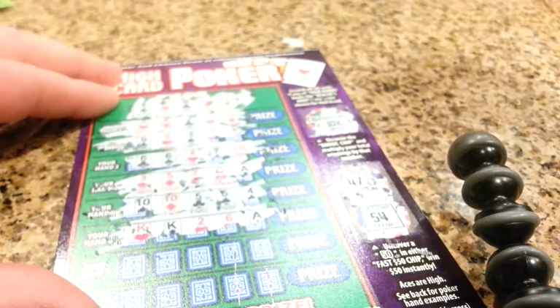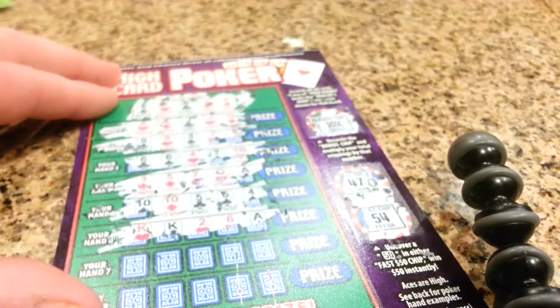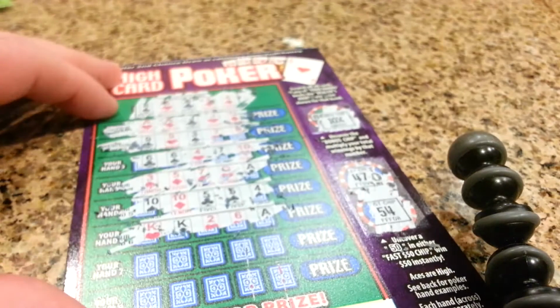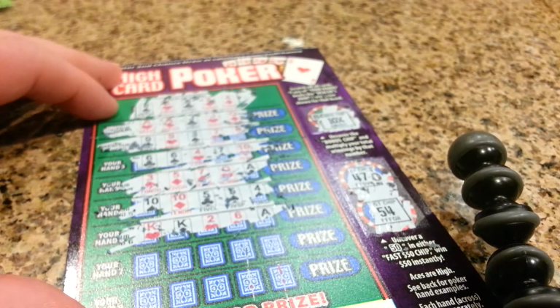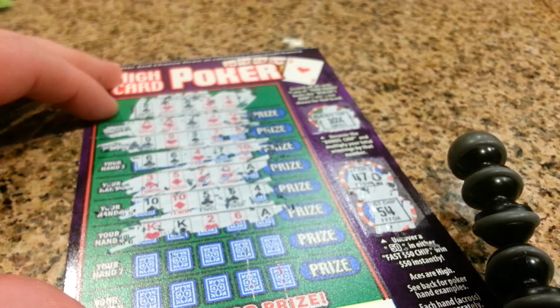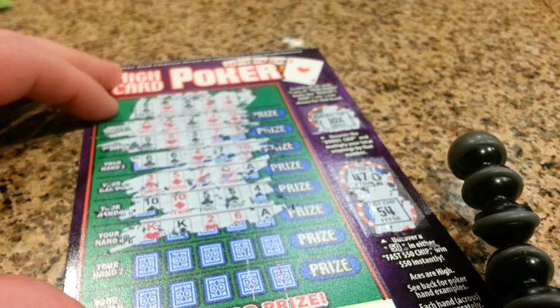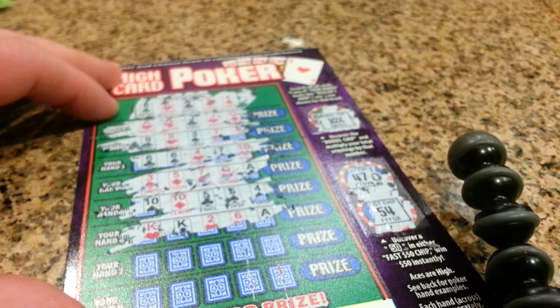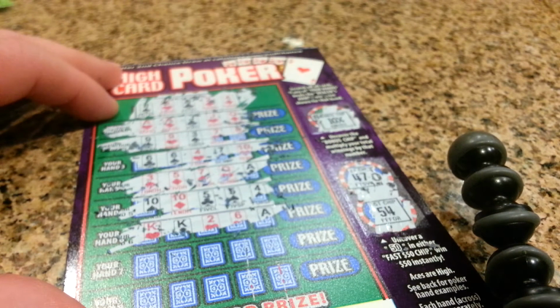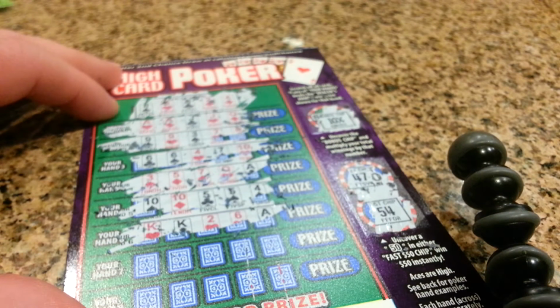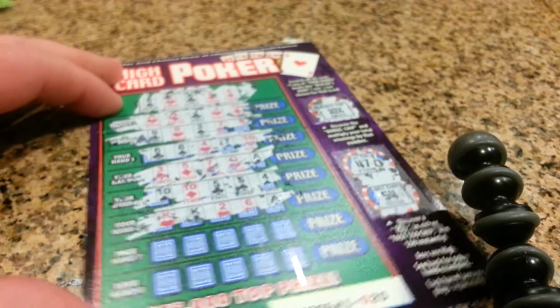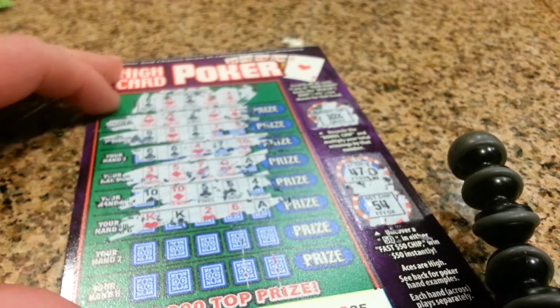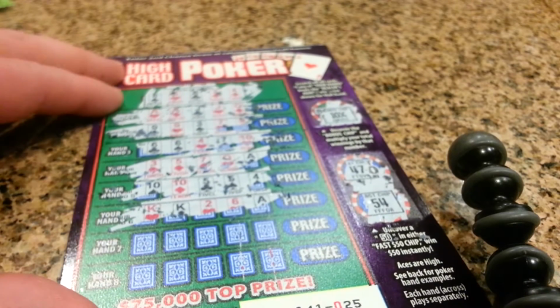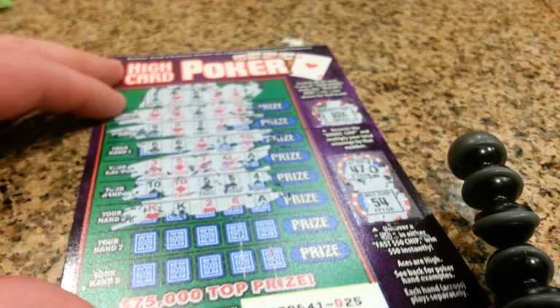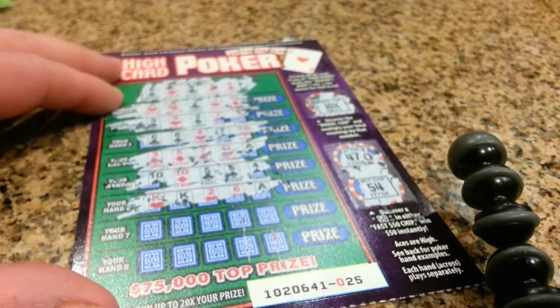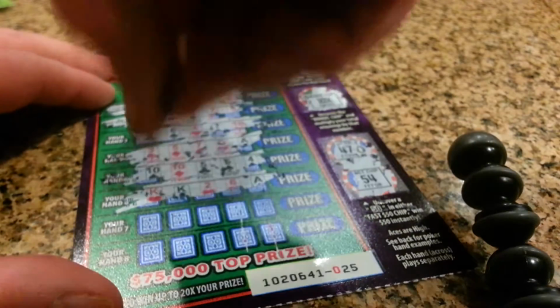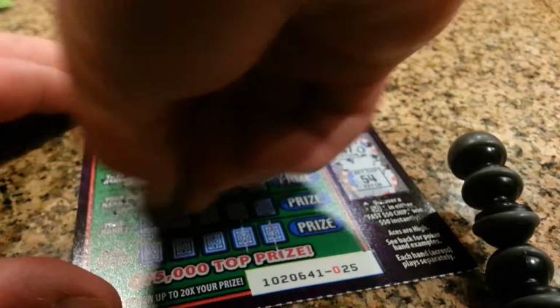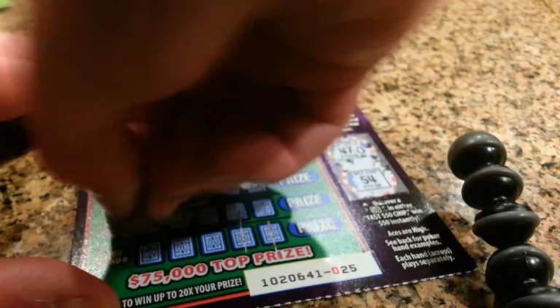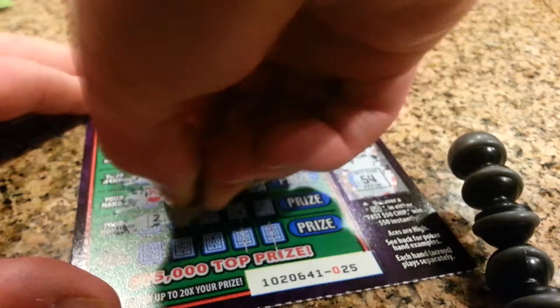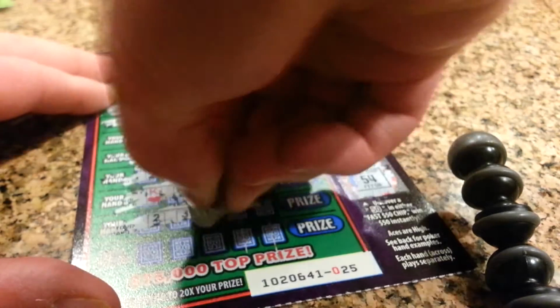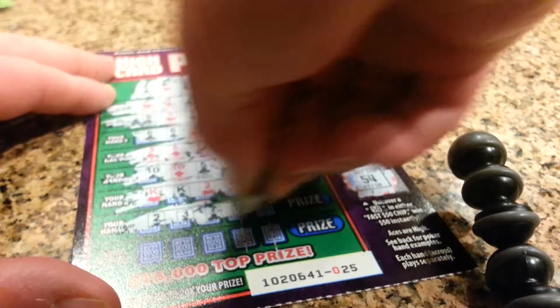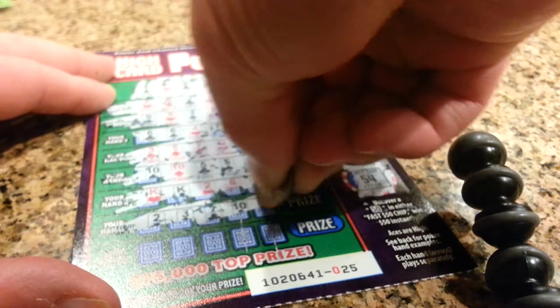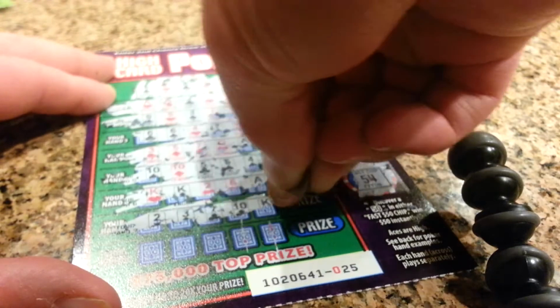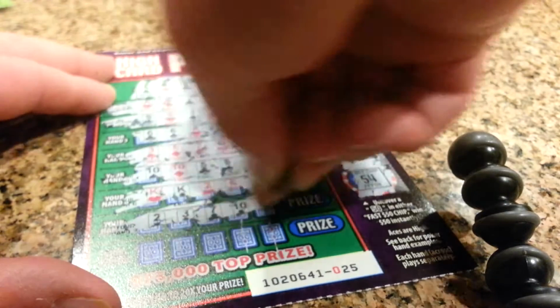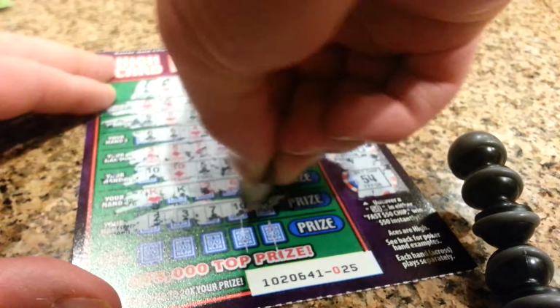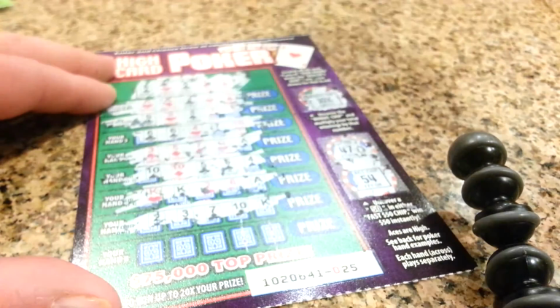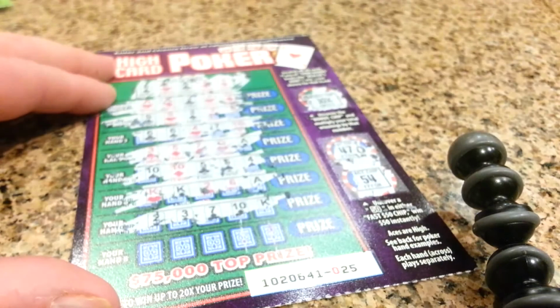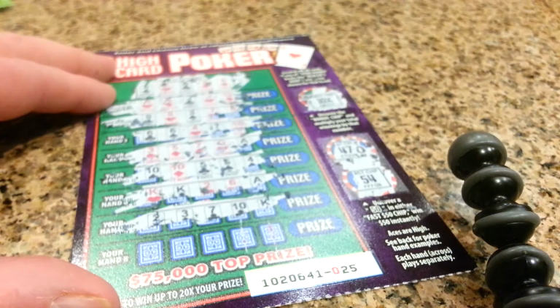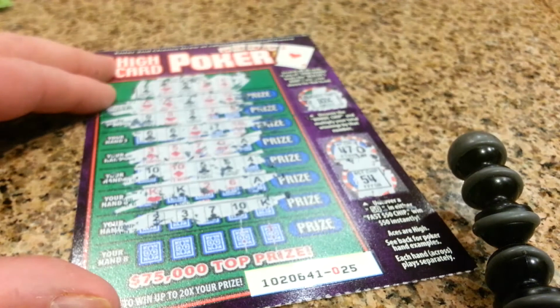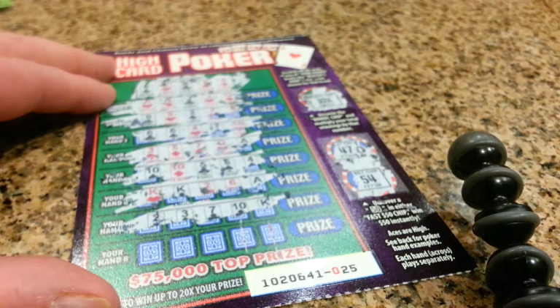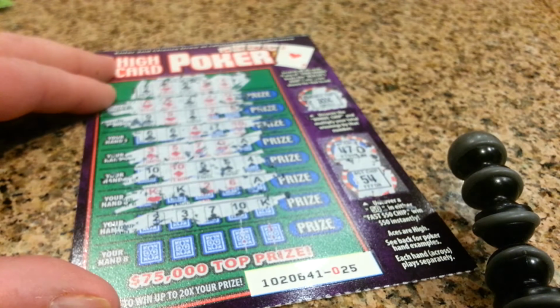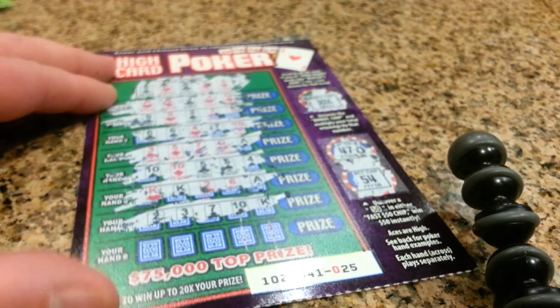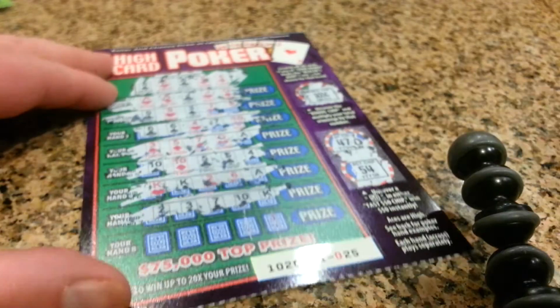2 kings, 2, 6 and an ace. Then 2, 3, 7, 10, and king.